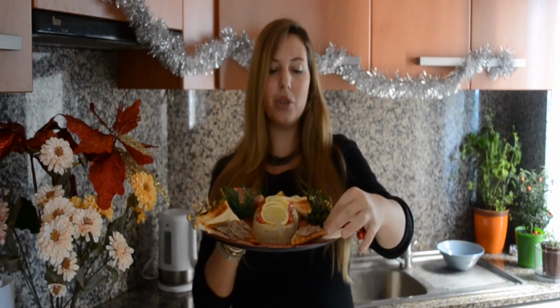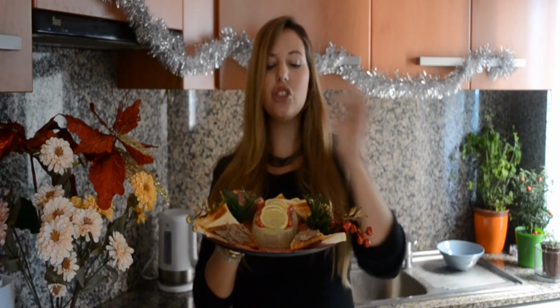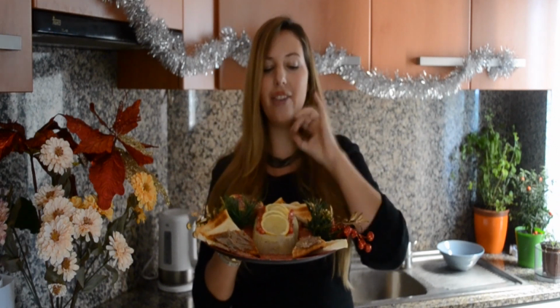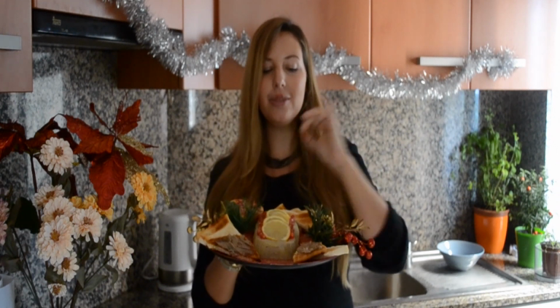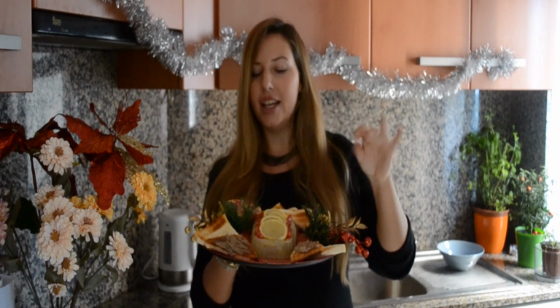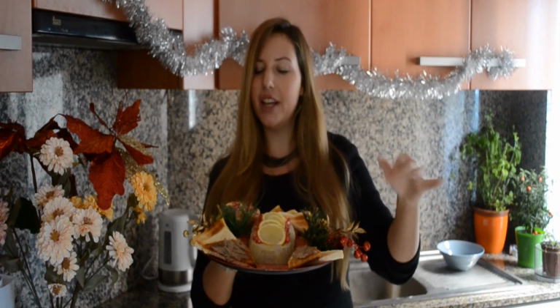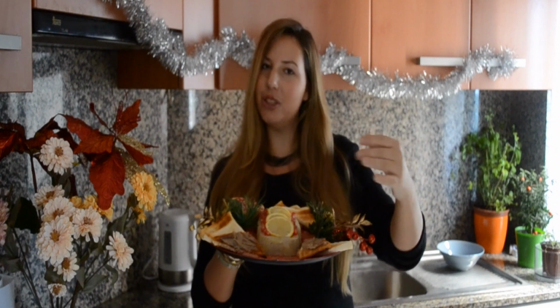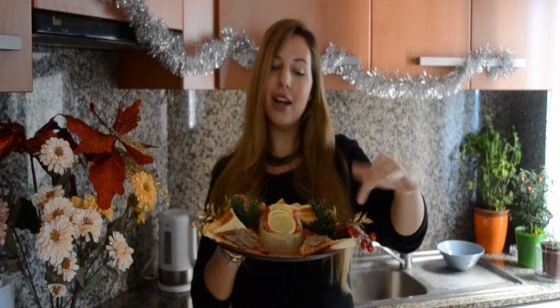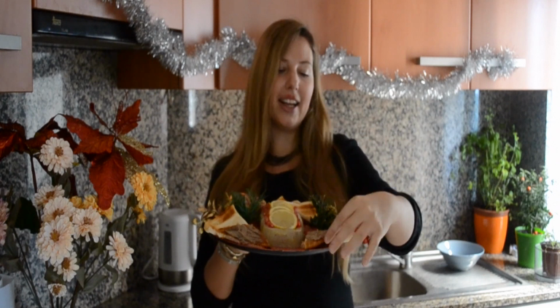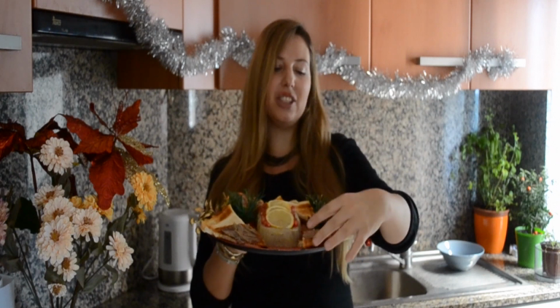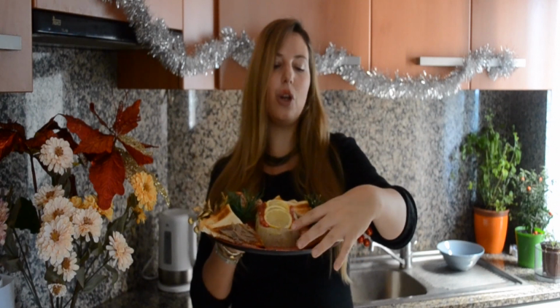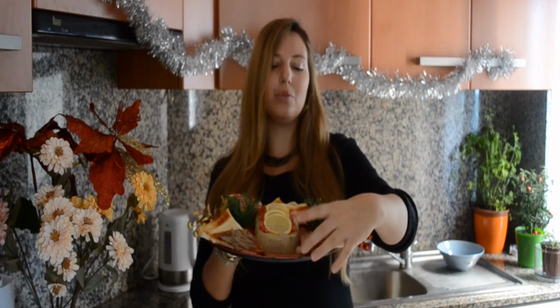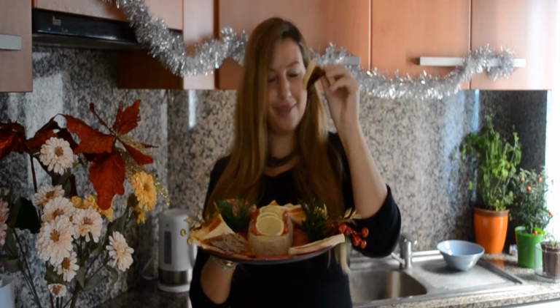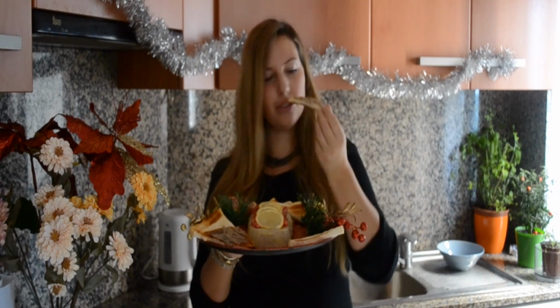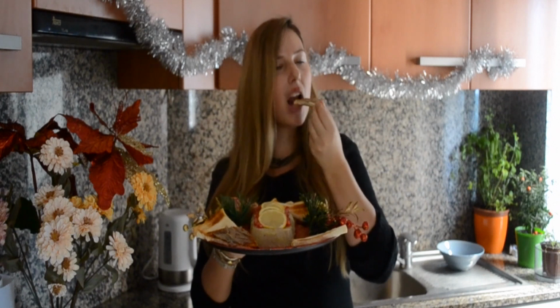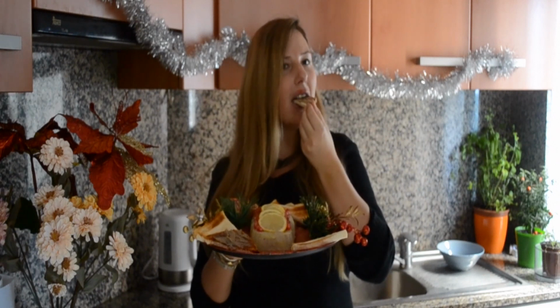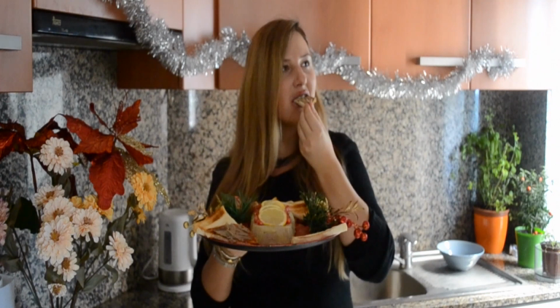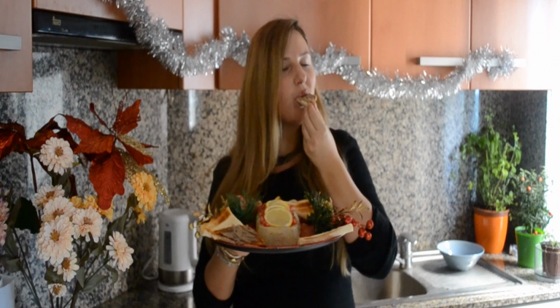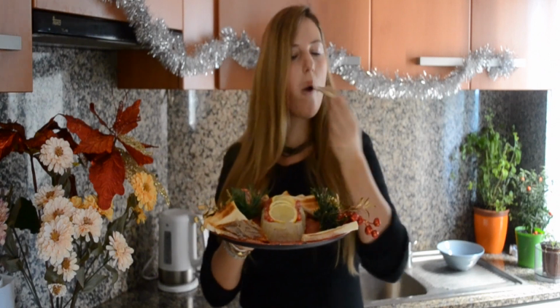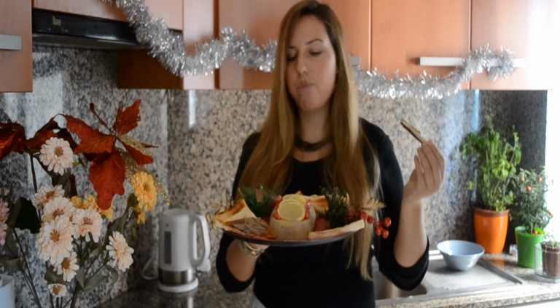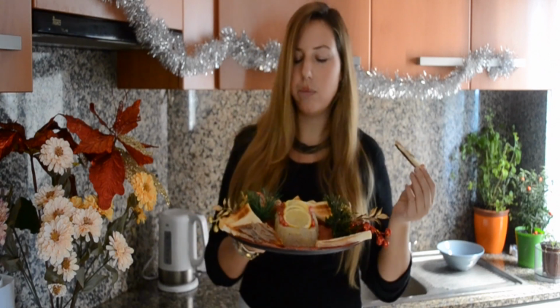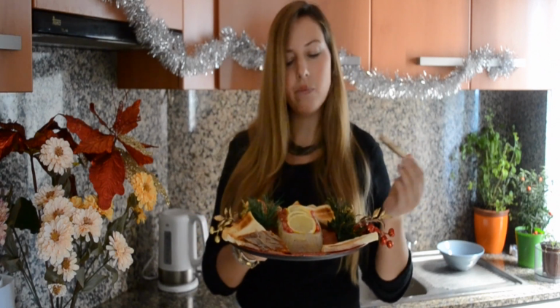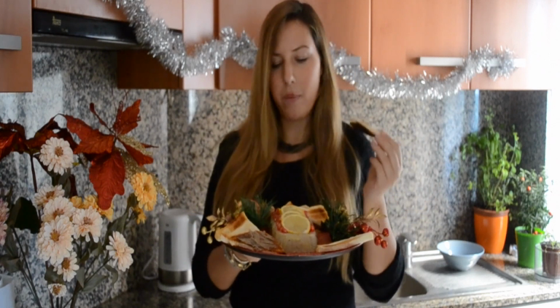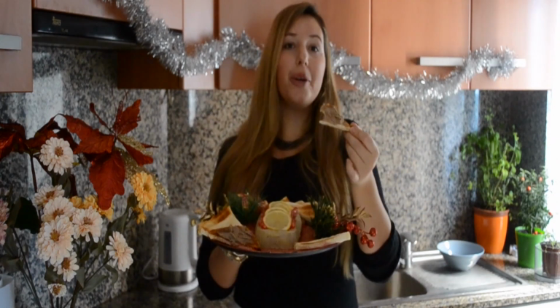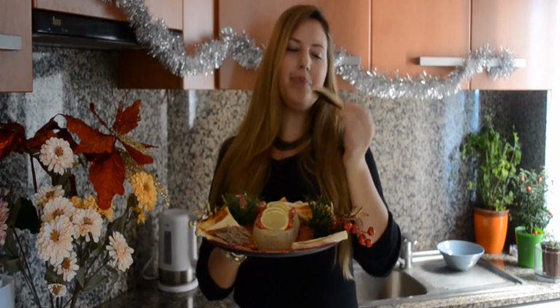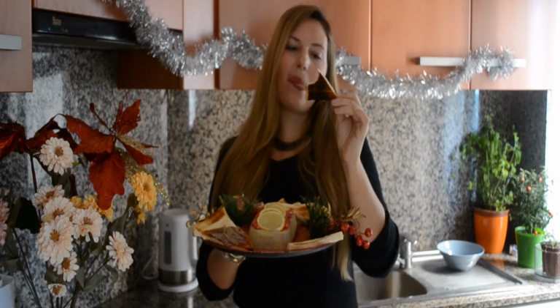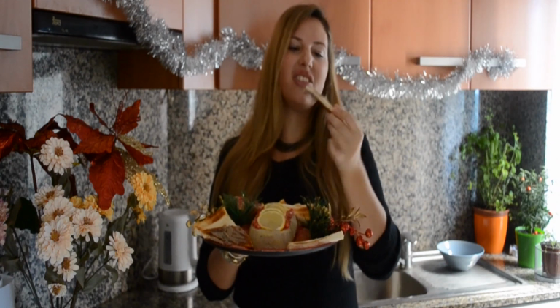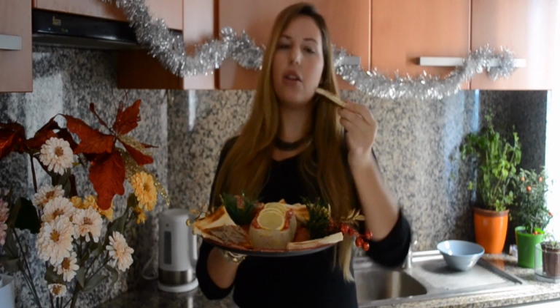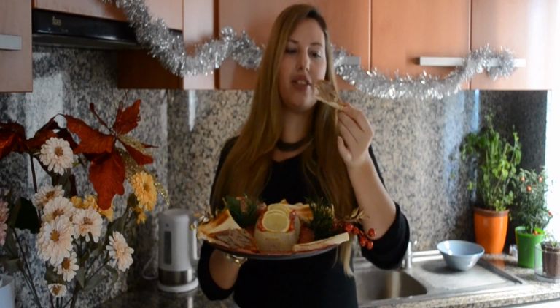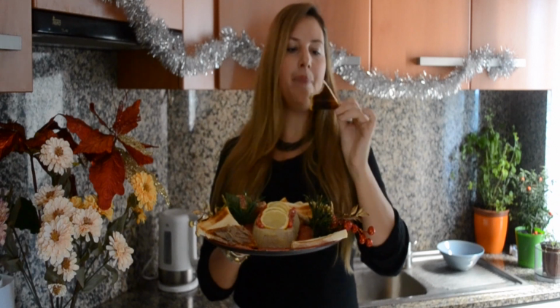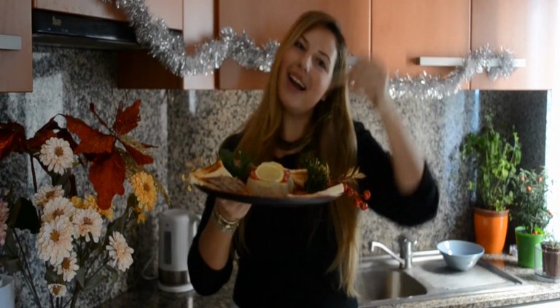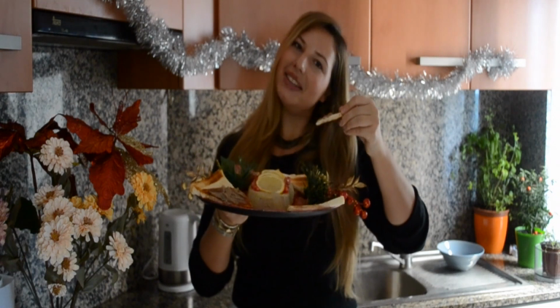What you wanna do is just take a bit and spread it over a nice piece of toasted bread. For me, this is just Christmas.